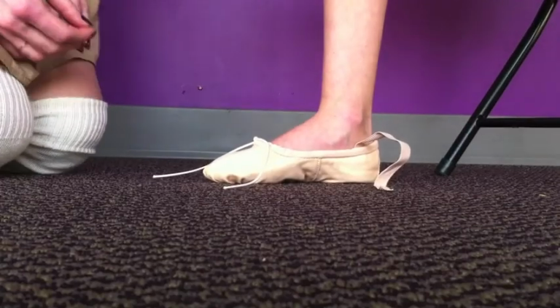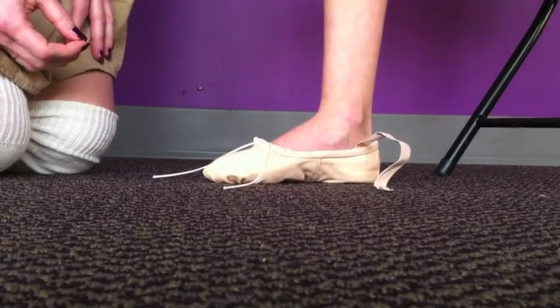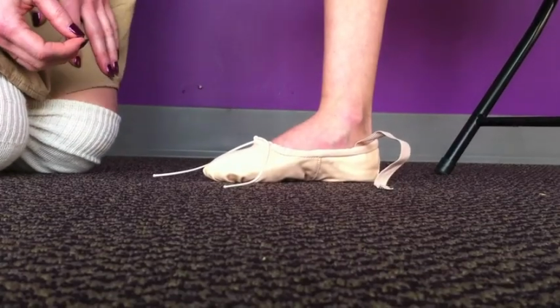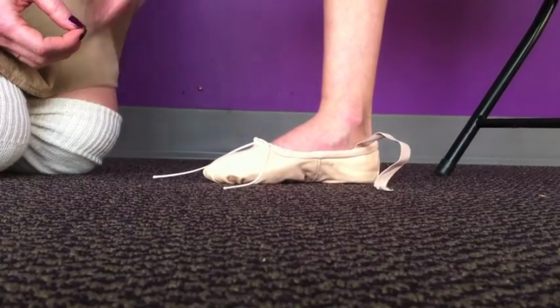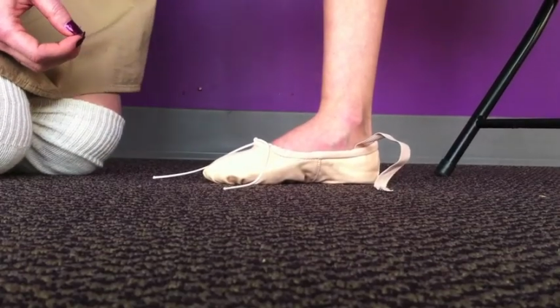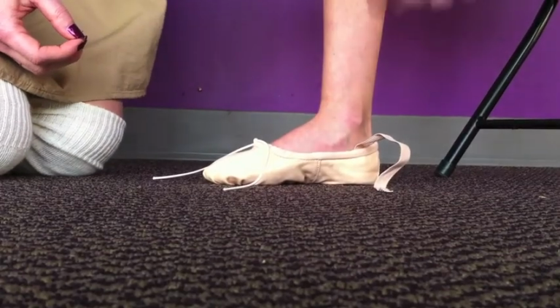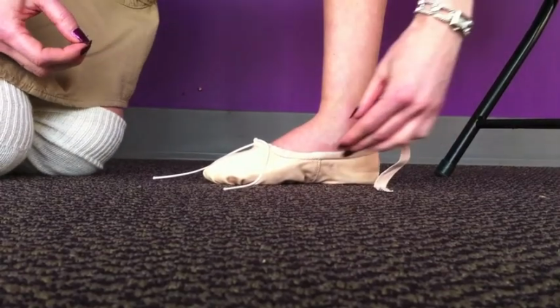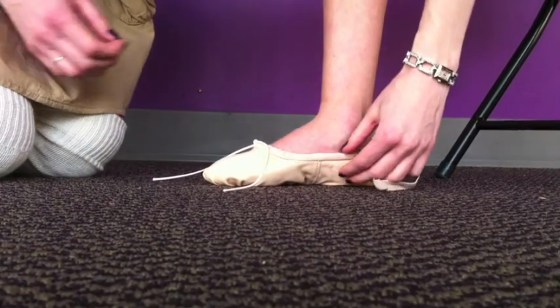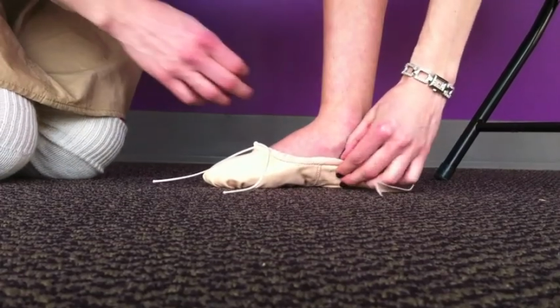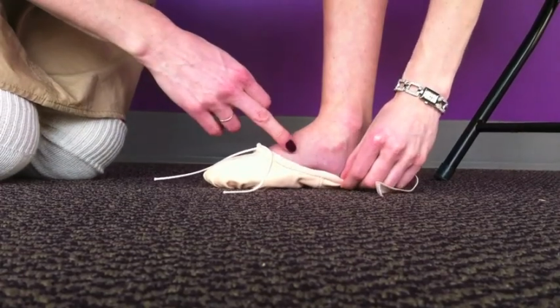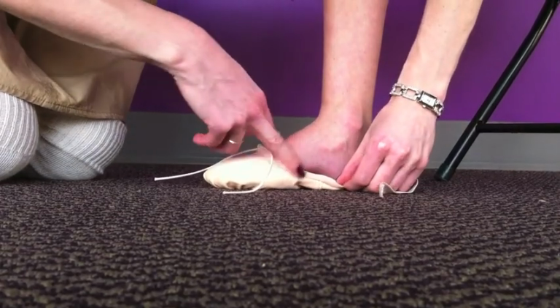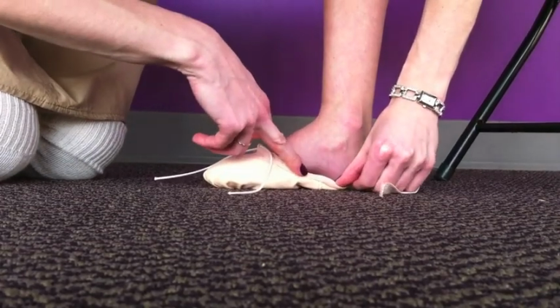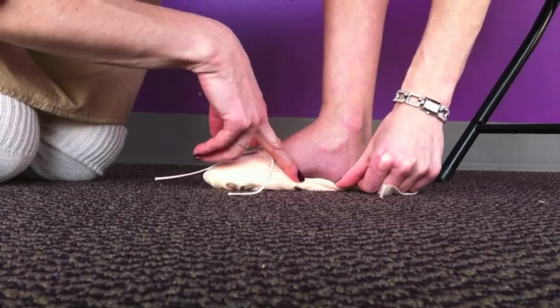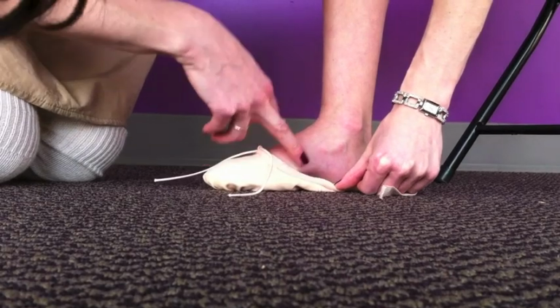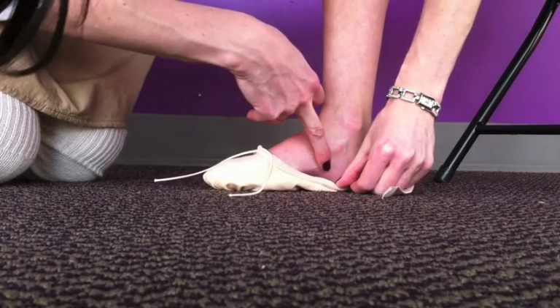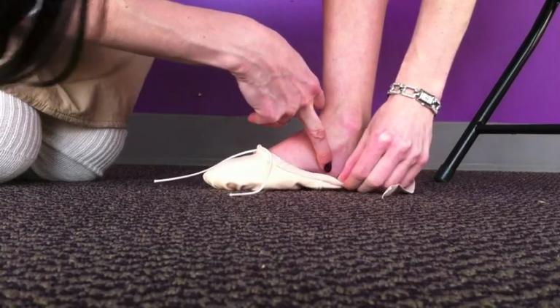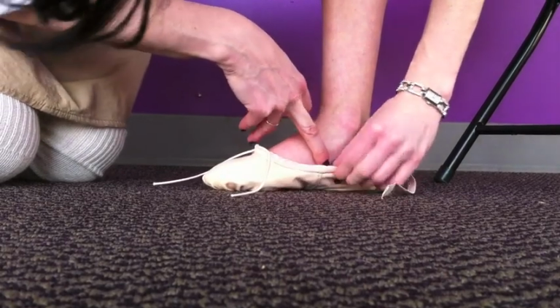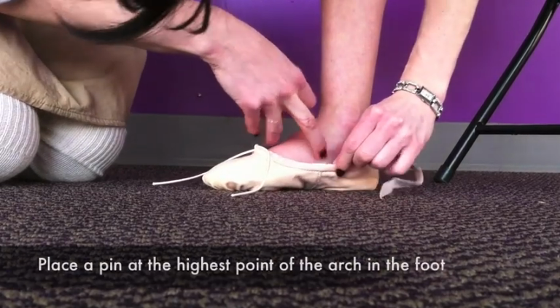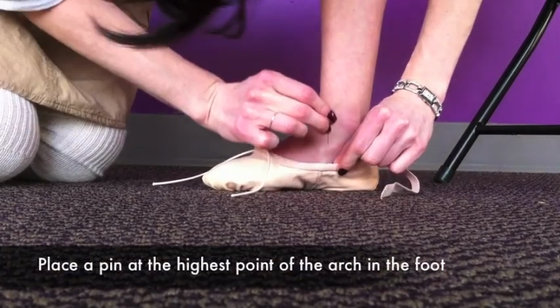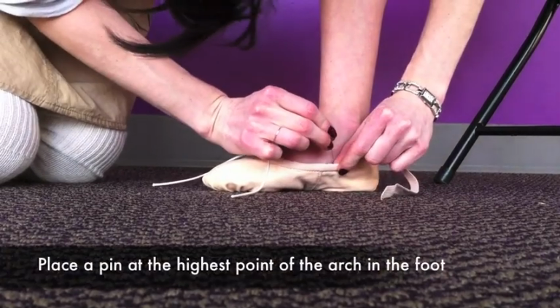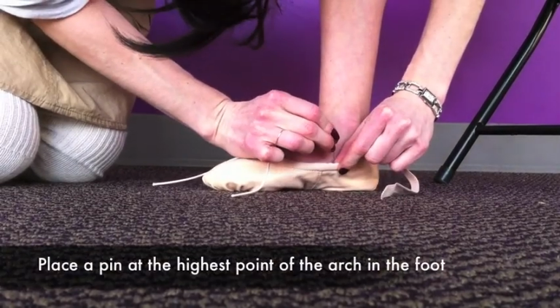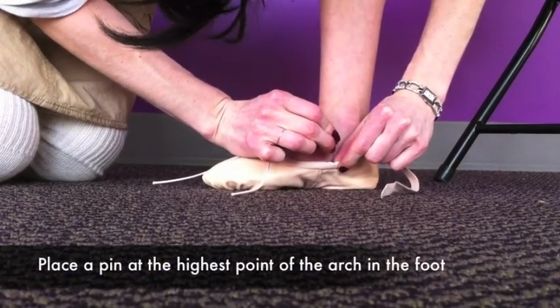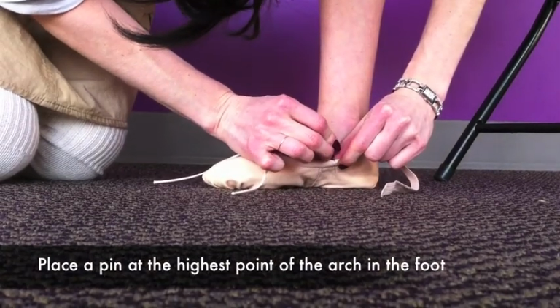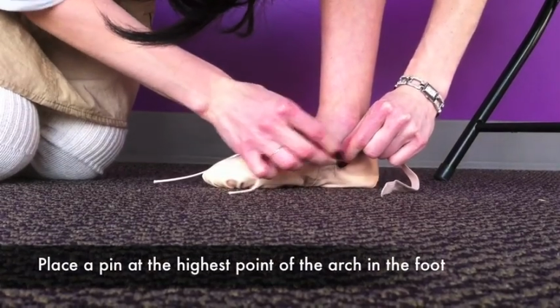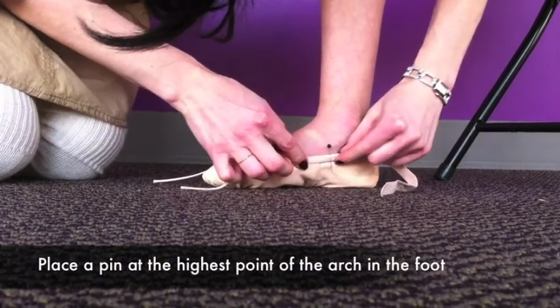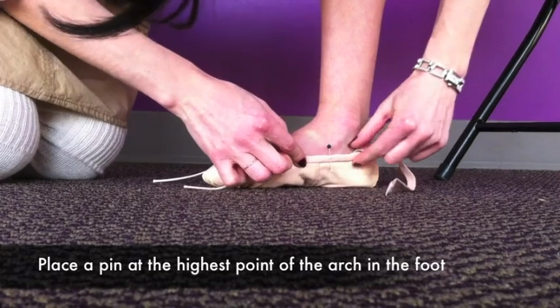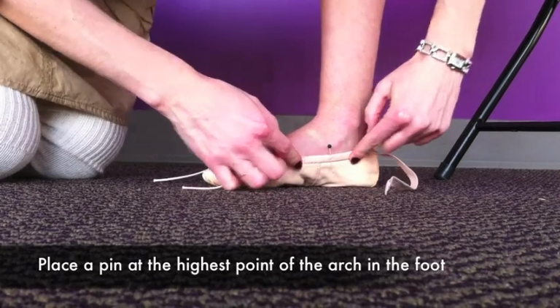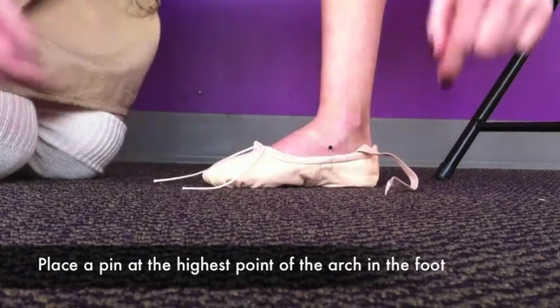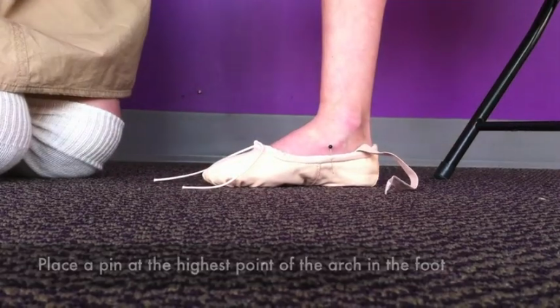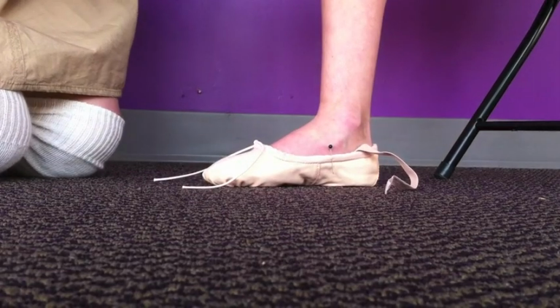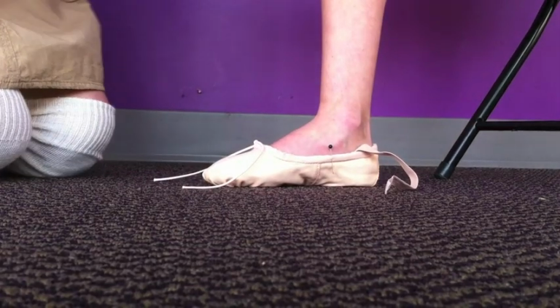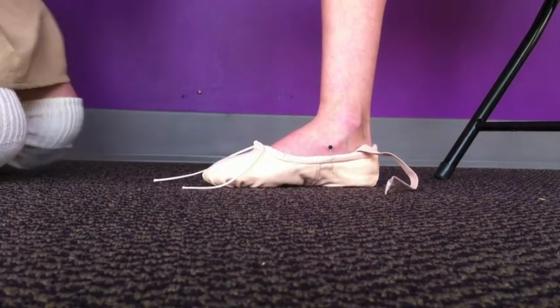So first I want to find where the arch of her foot is, which is going to be right here. I'm going to put my mark right there, and I'm going to do the same thing on the other side.